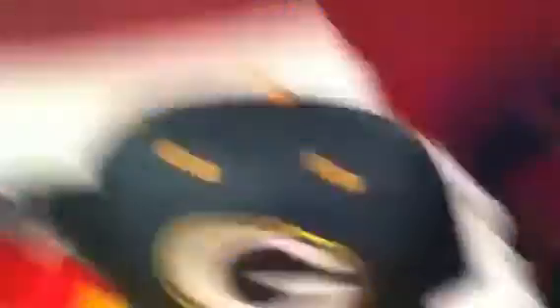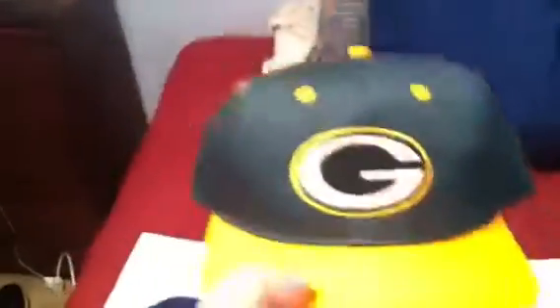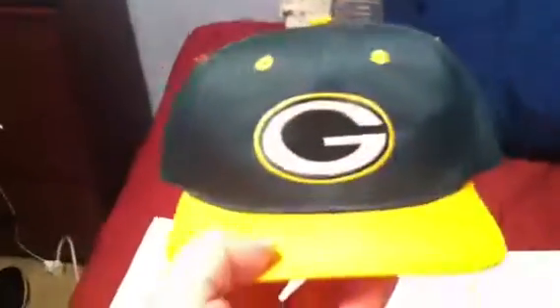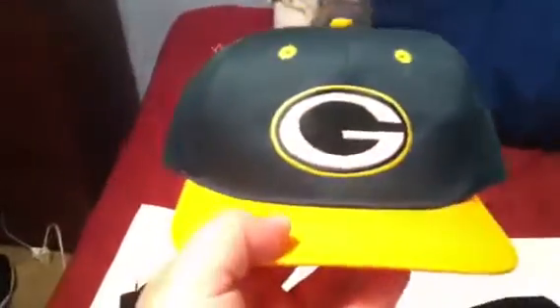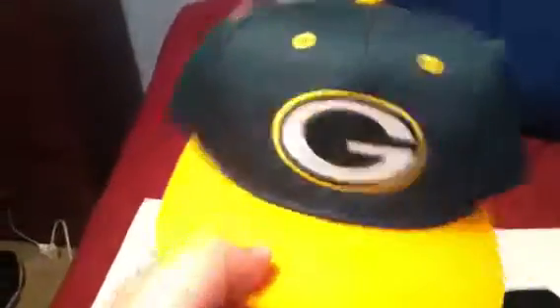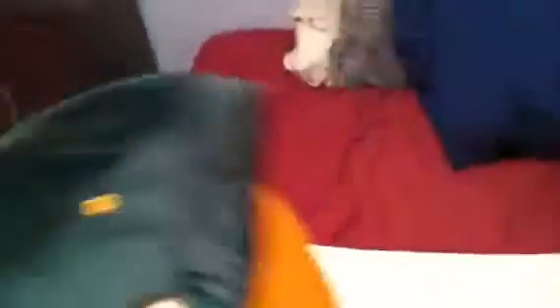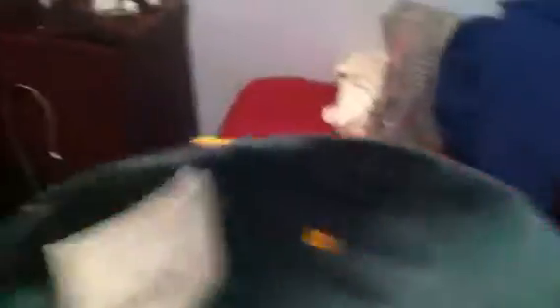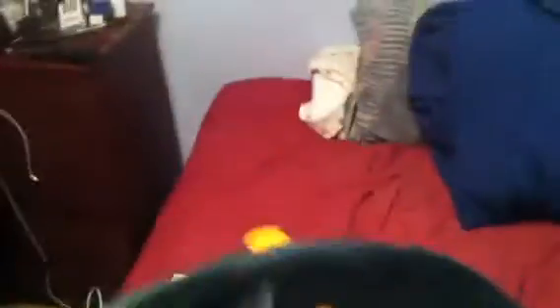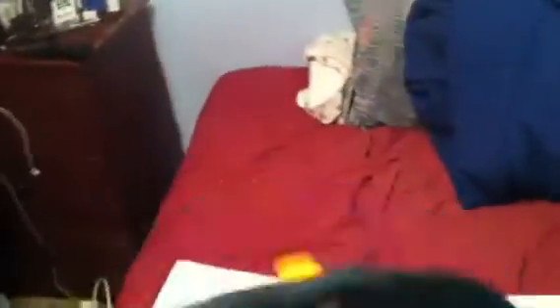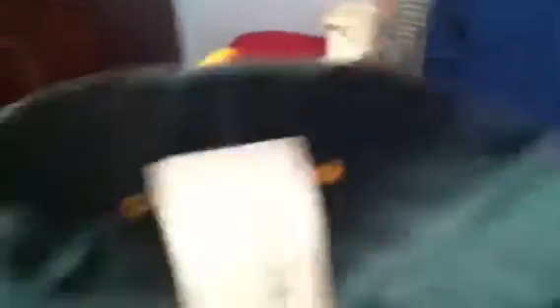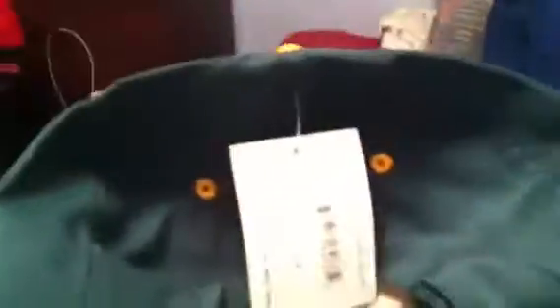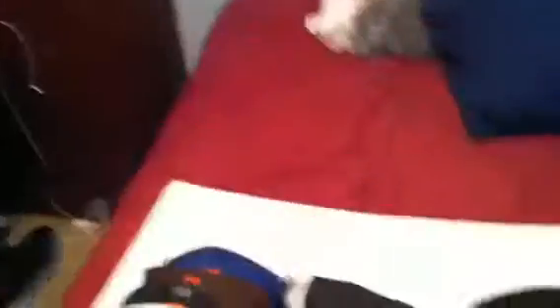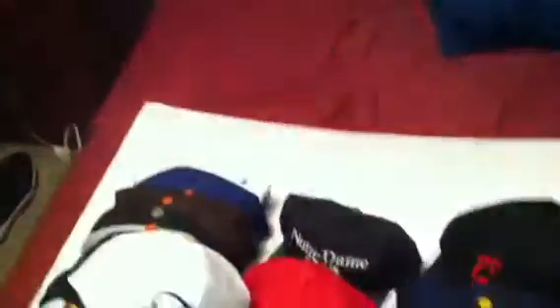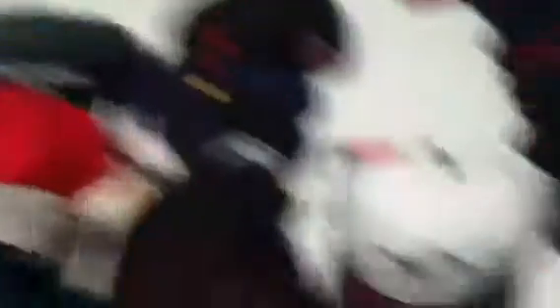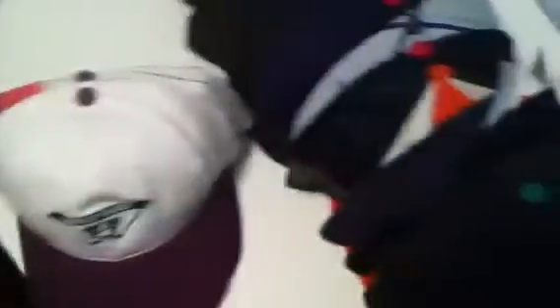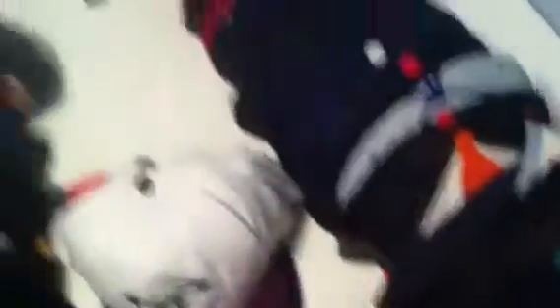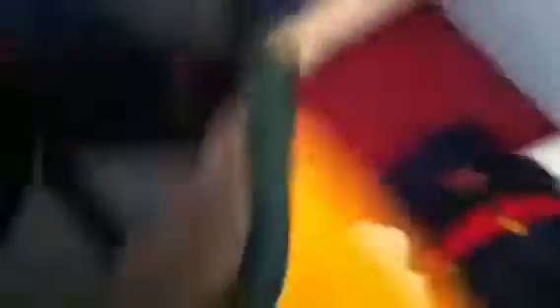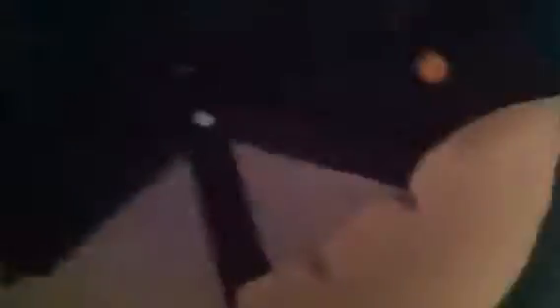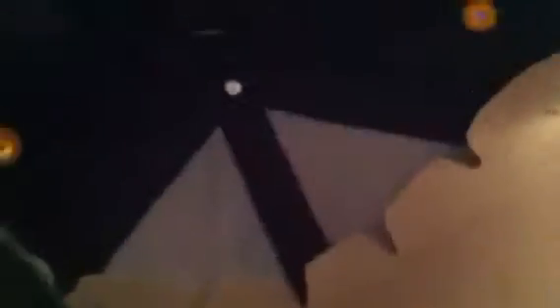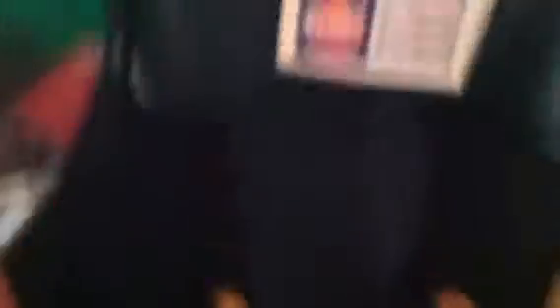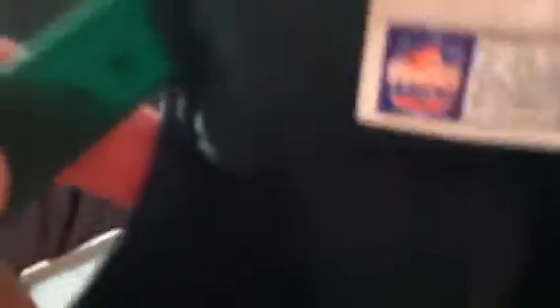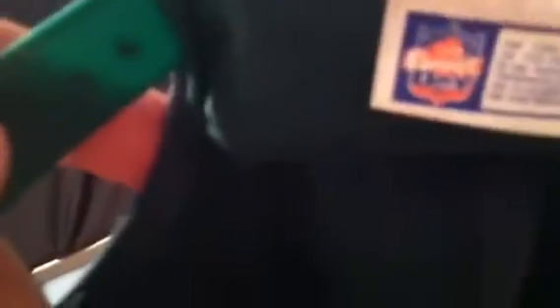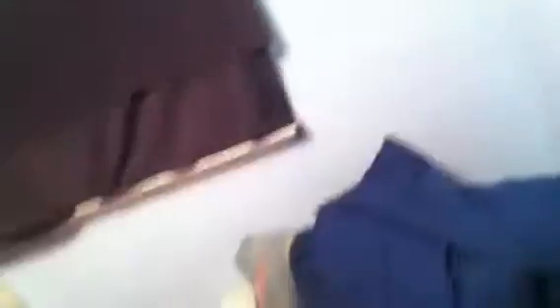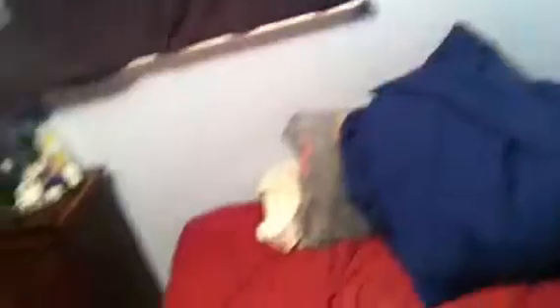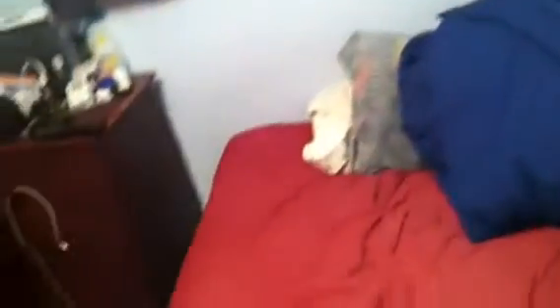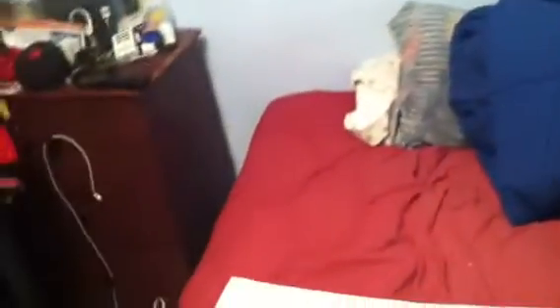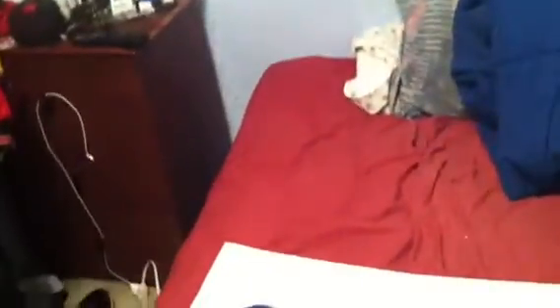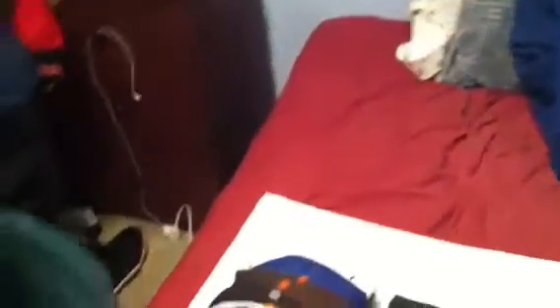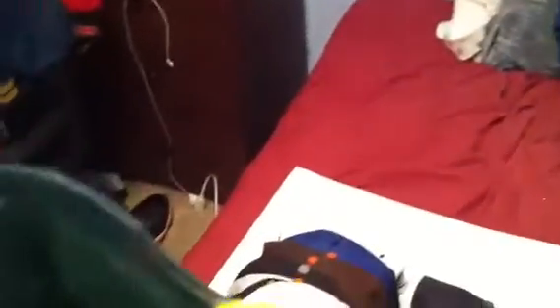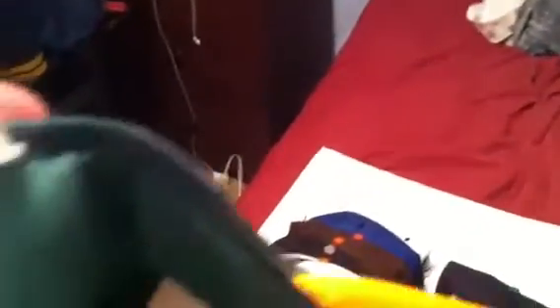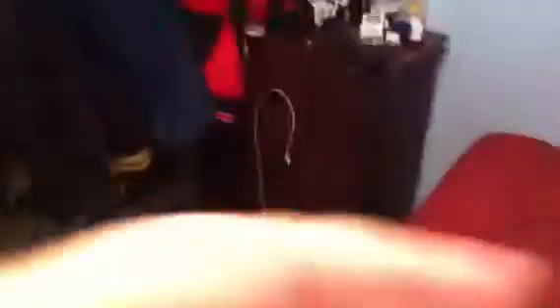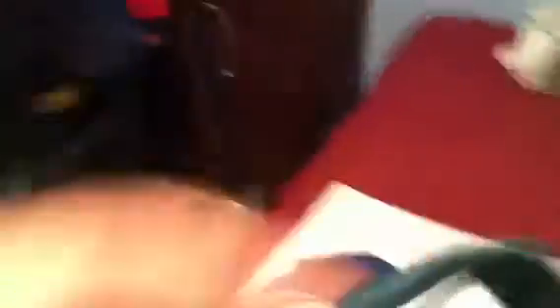Green Bay Packers, new with tags. Still got the cardboard. Made by Drew Pearson.